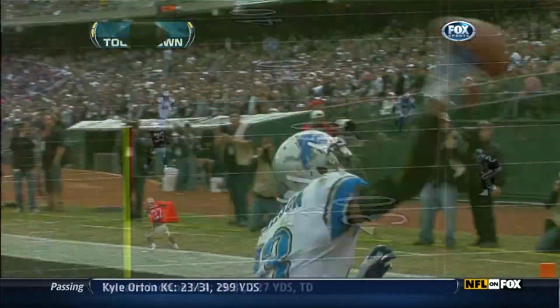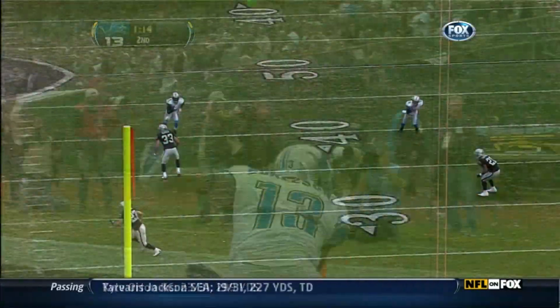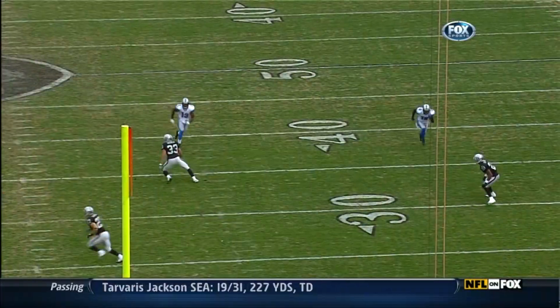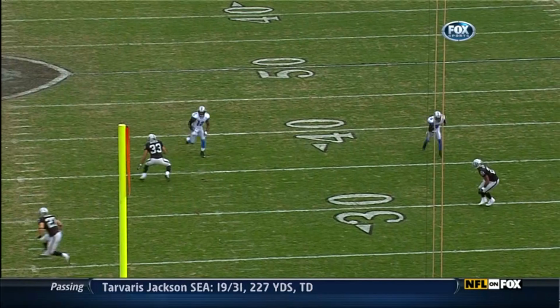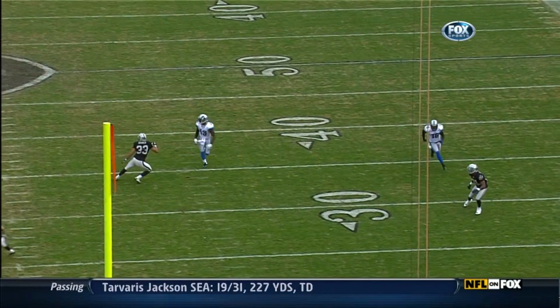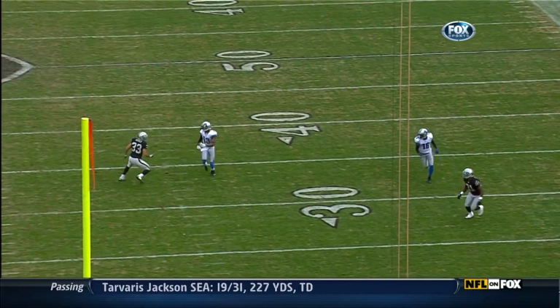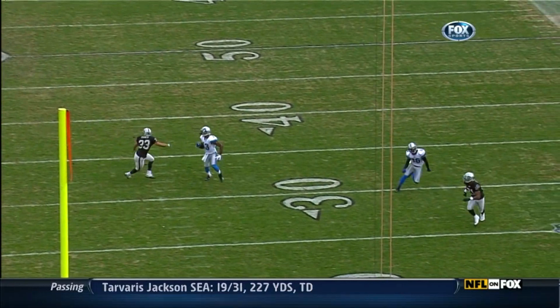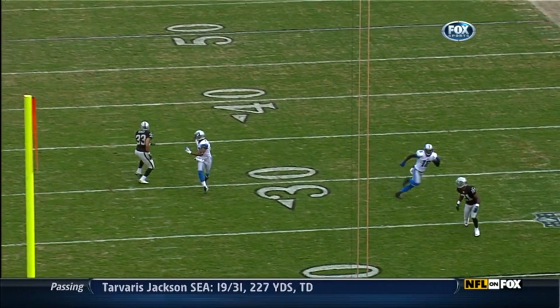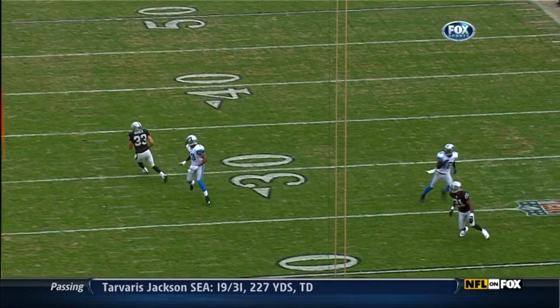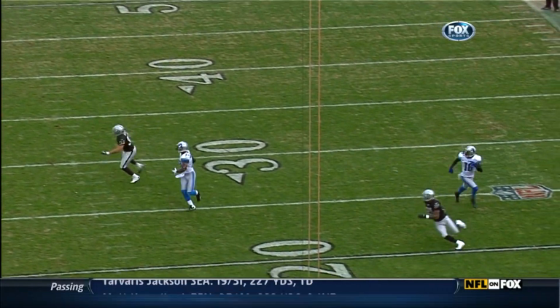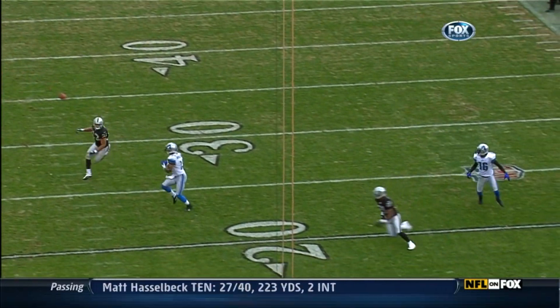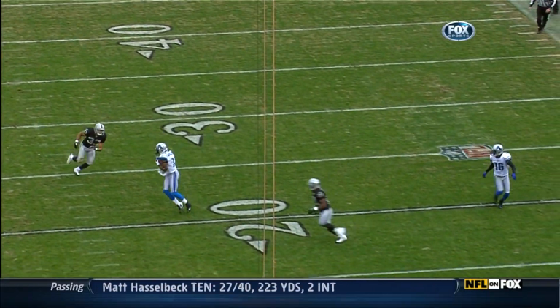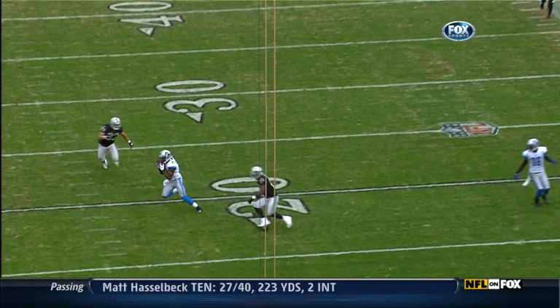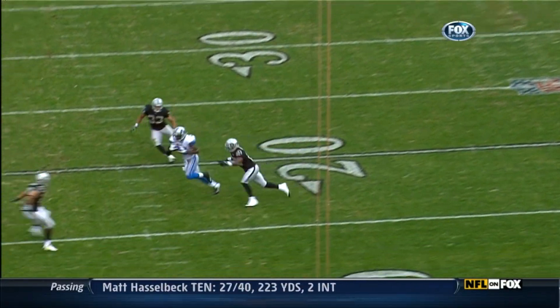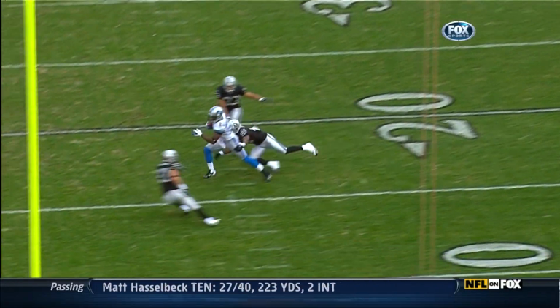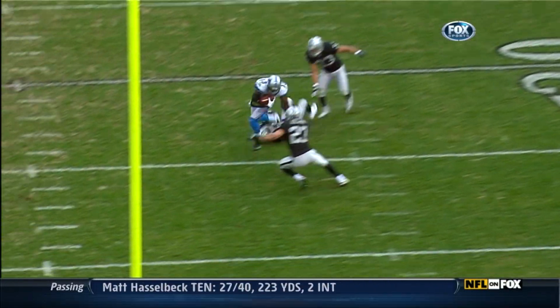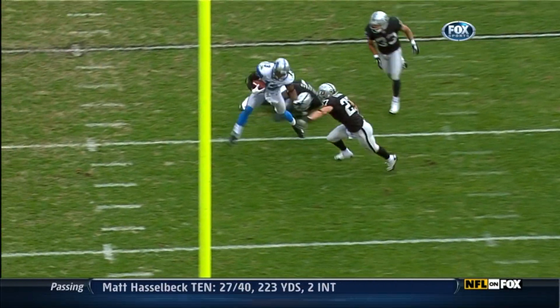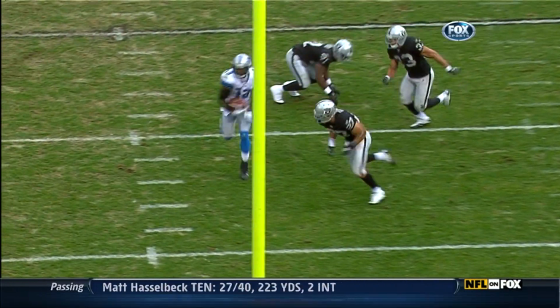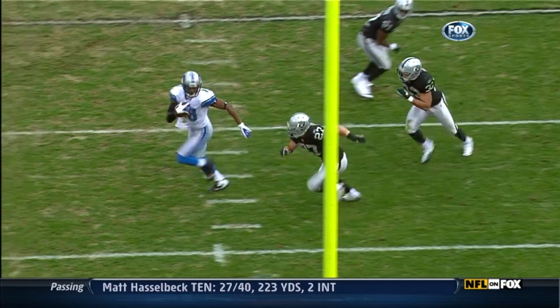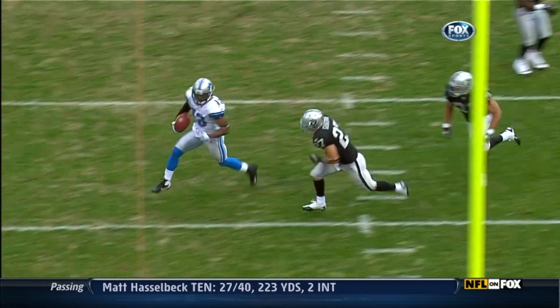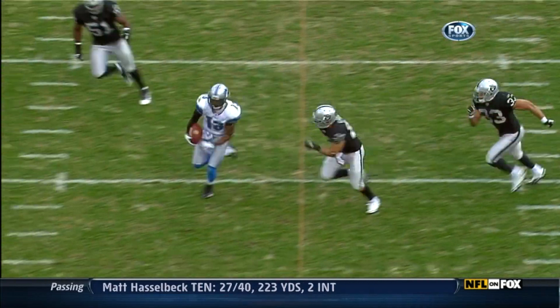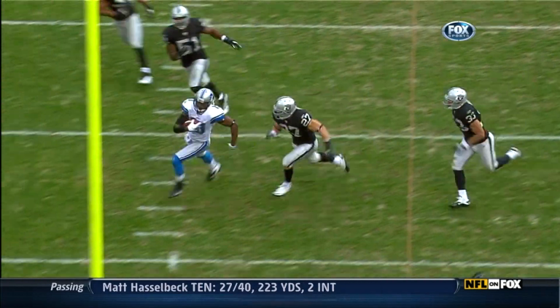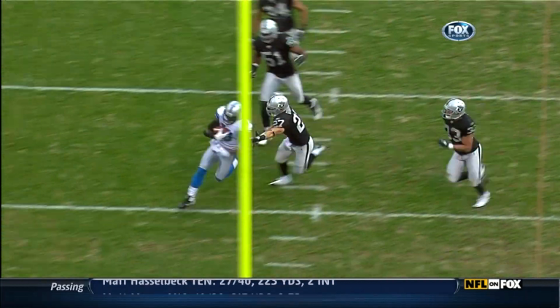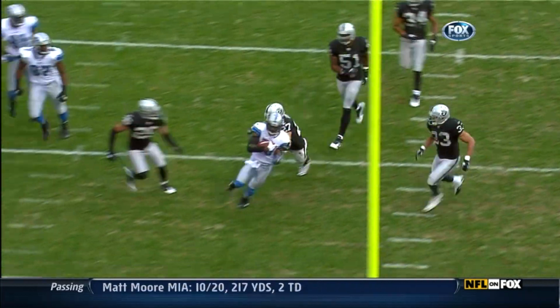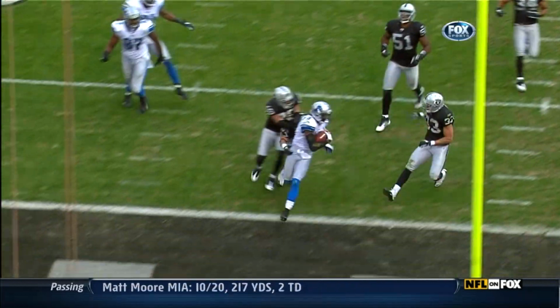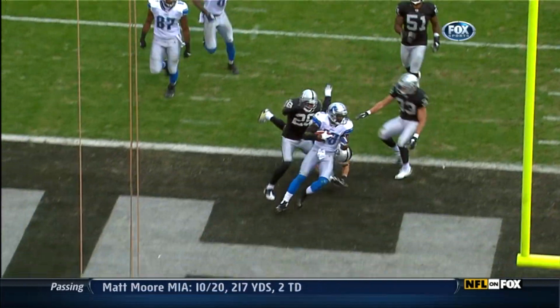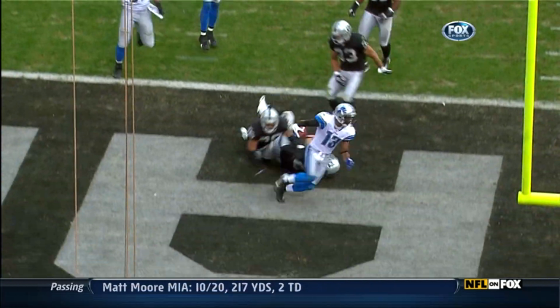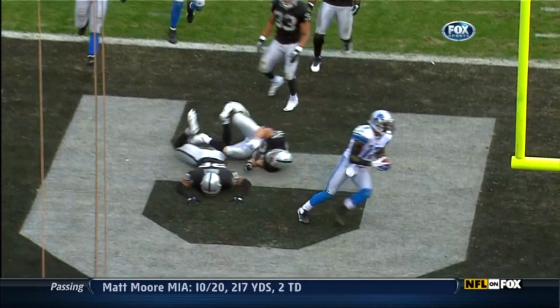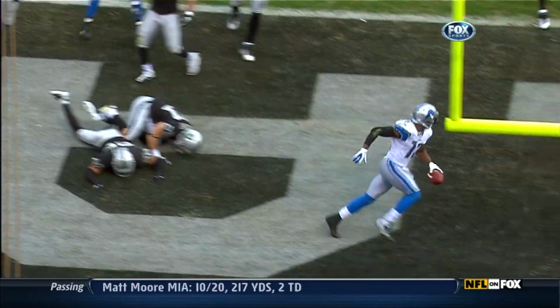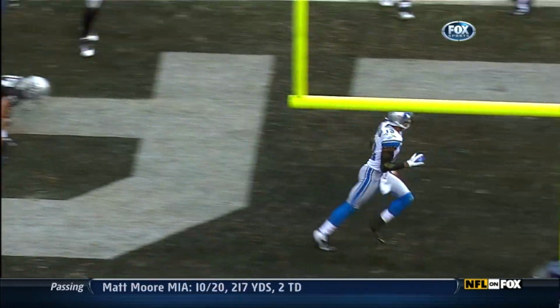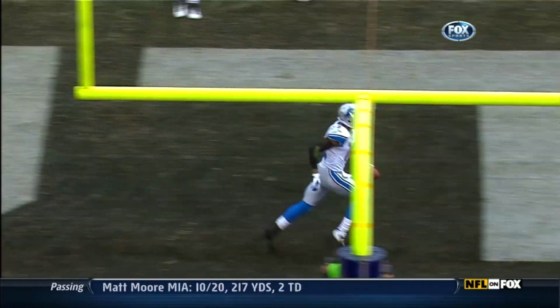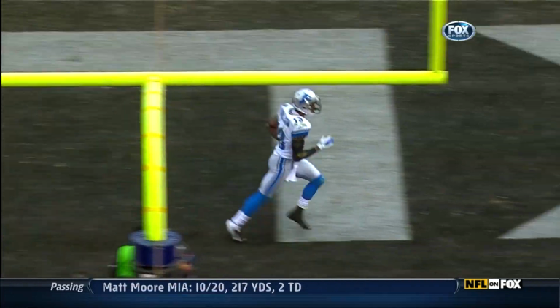He just comes in behind the body of the defense, just throttles down suddenly, in behind Branch. Matthew Stafford allowing him to catch this thing on the run.